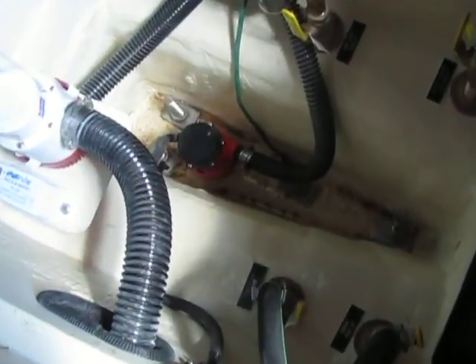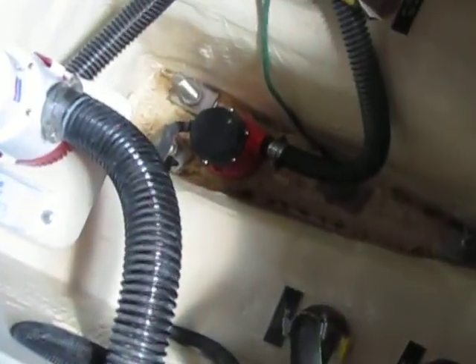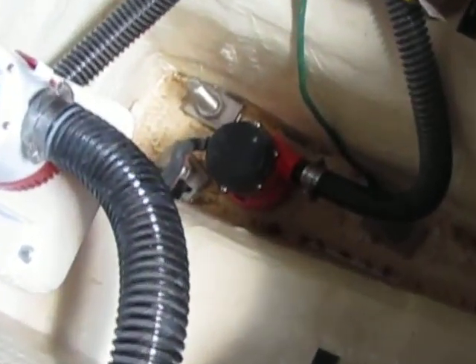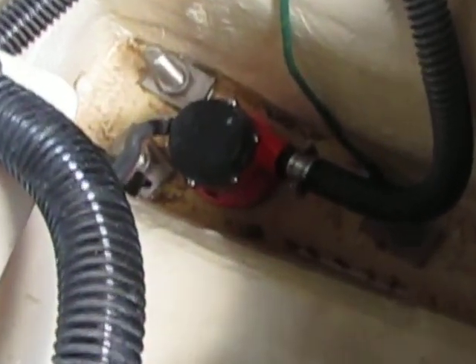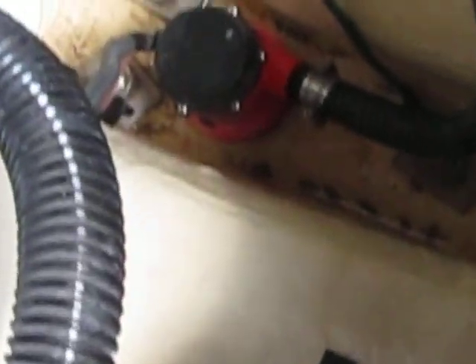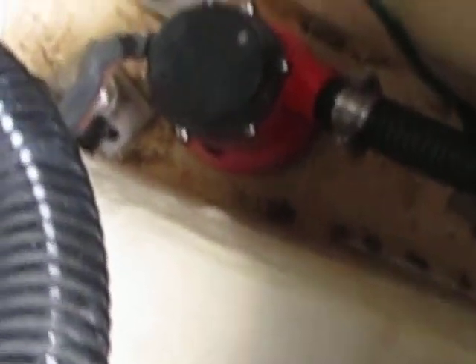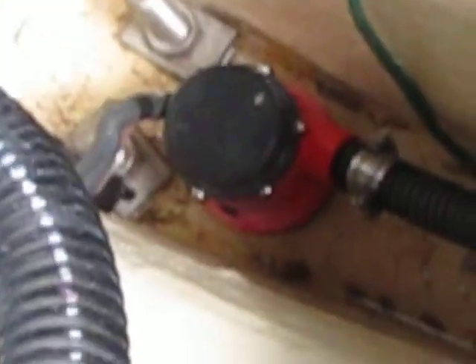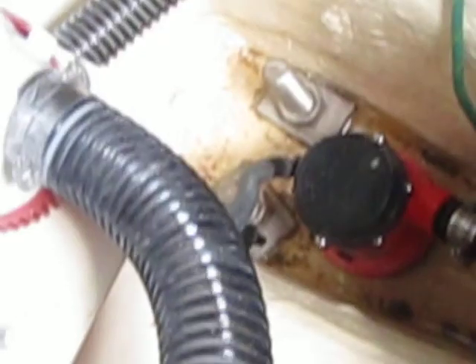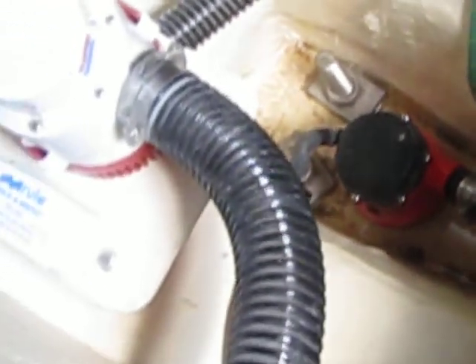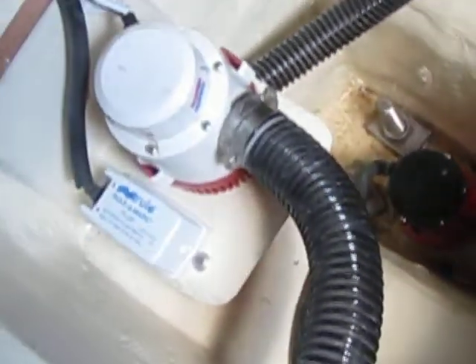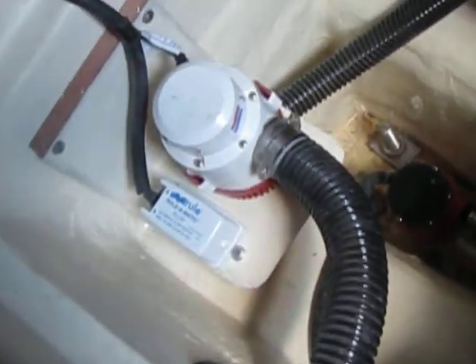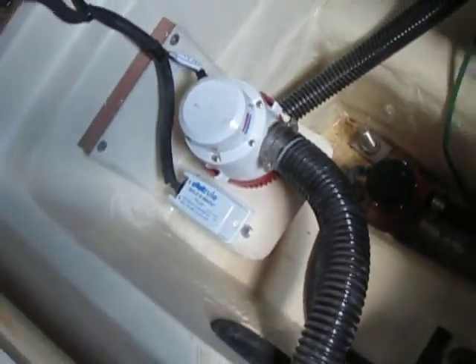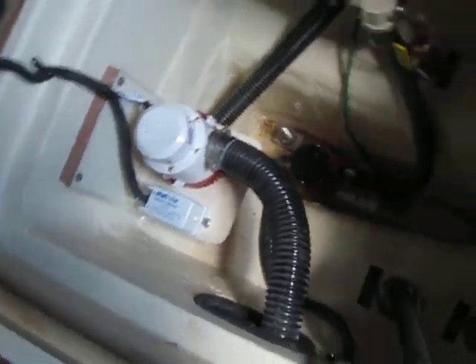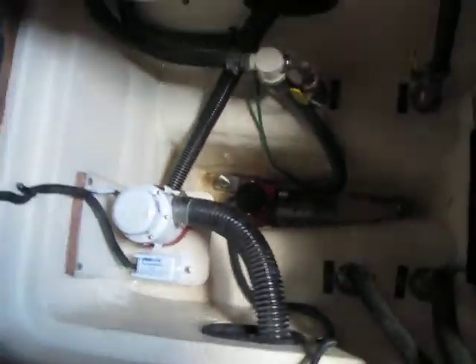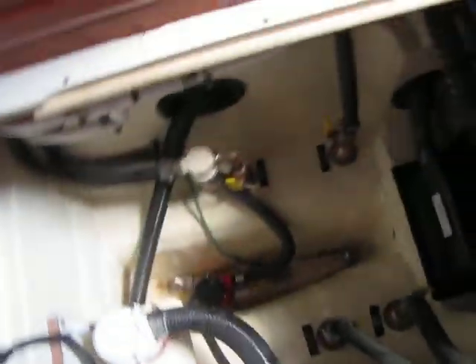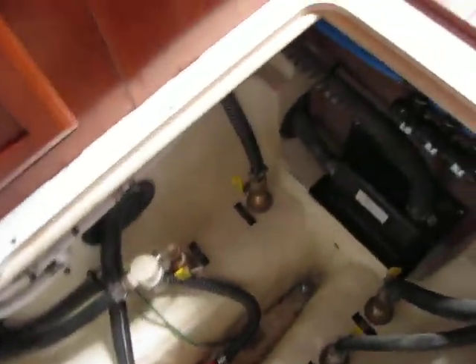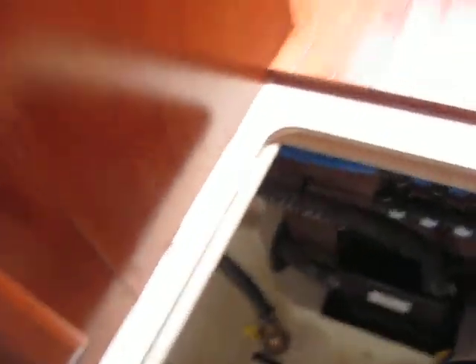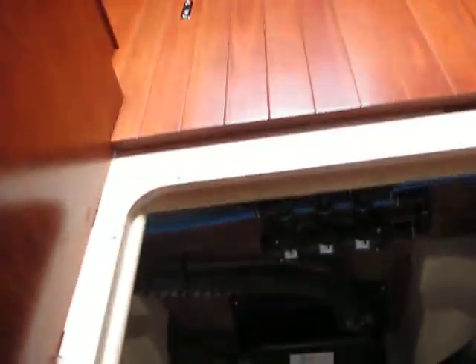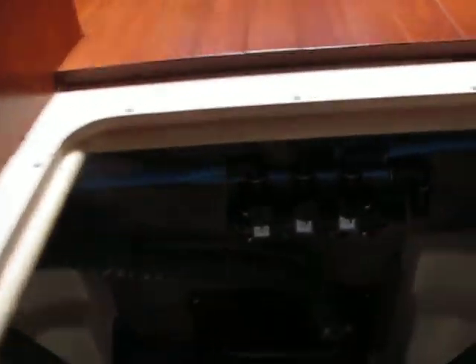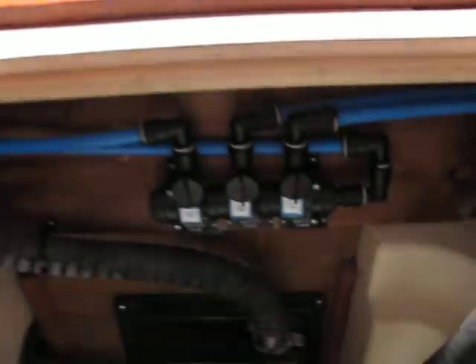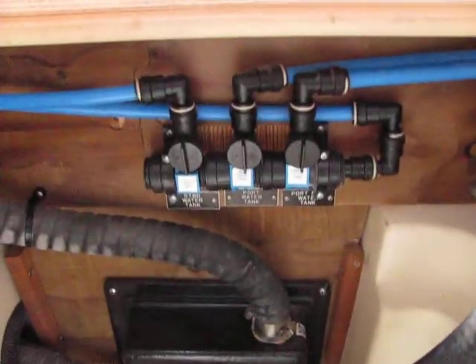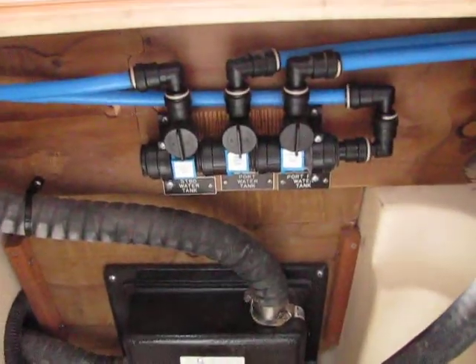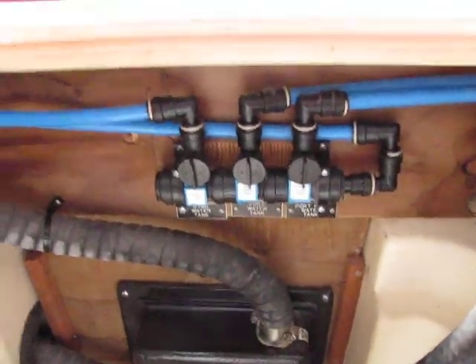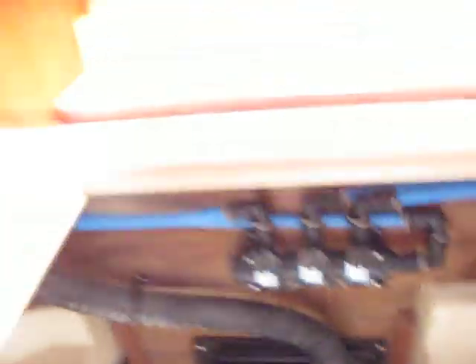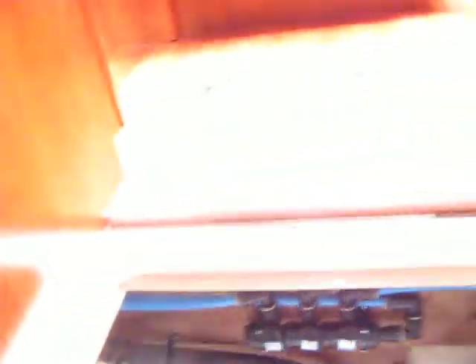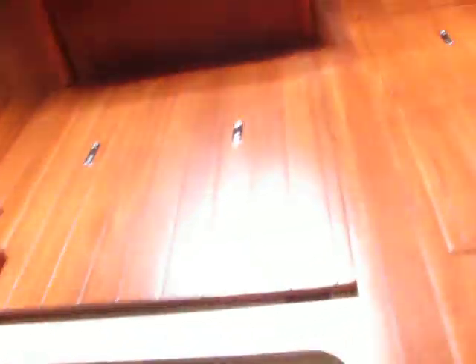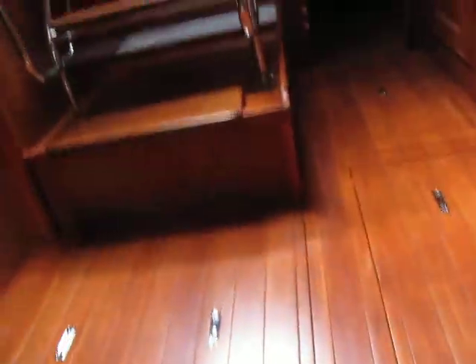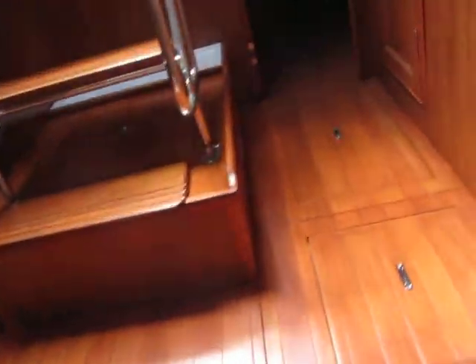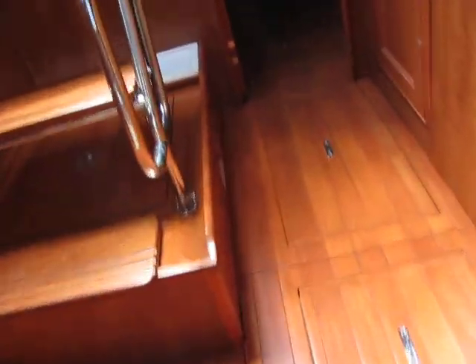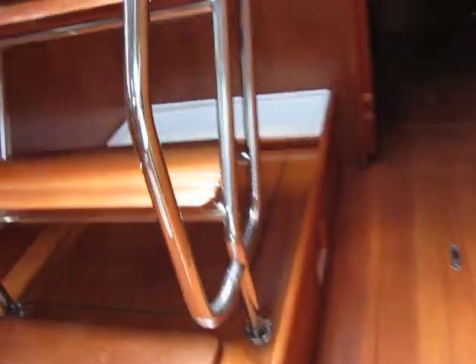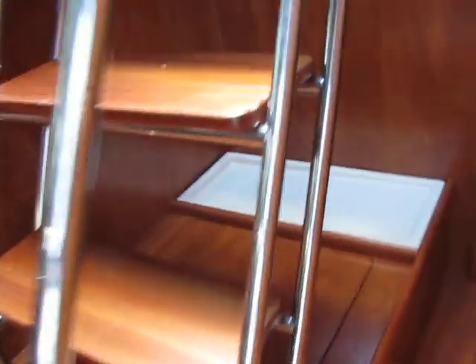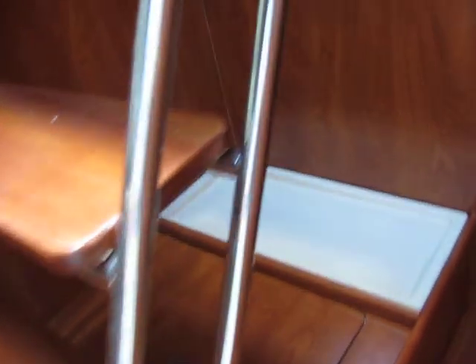There's a manual bilge pump, an automatic bilge pump, and a high water bilge pump. This boat is equipped with three water tanks, and you can sacrifice one of those if you wish and have an extra fuel tank.